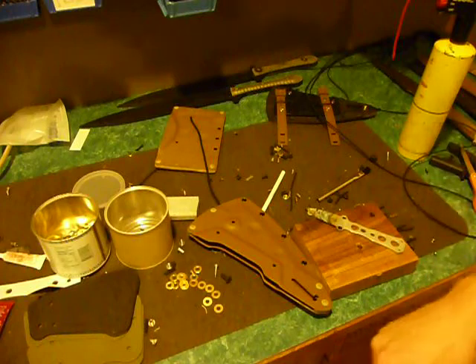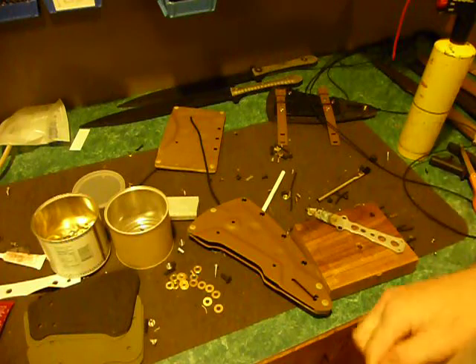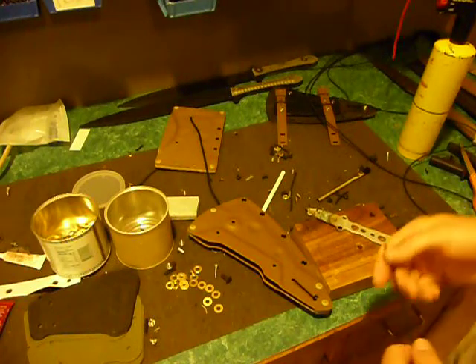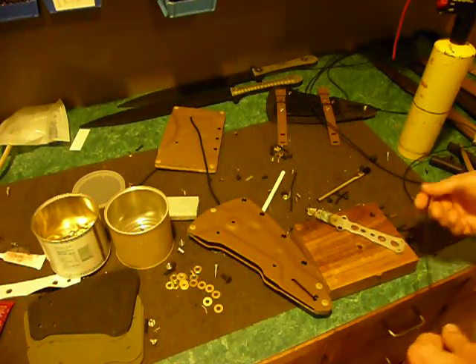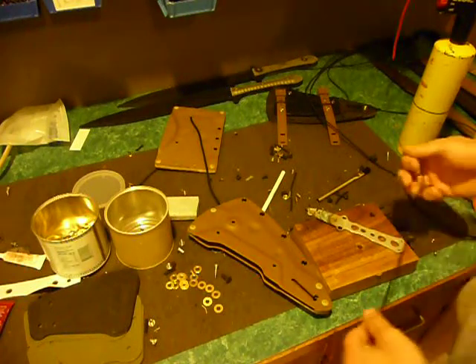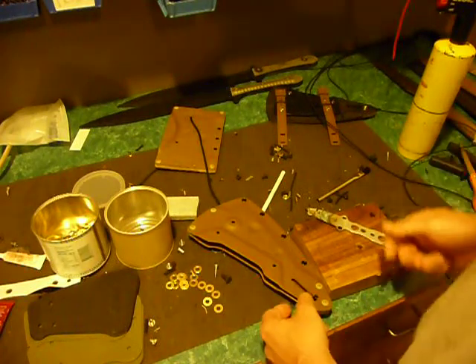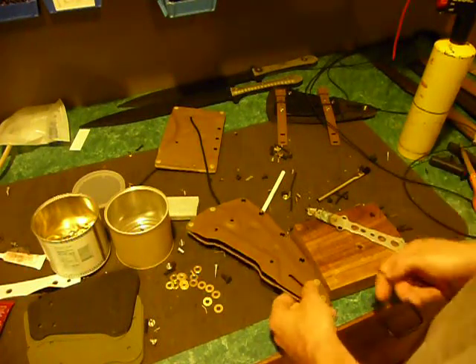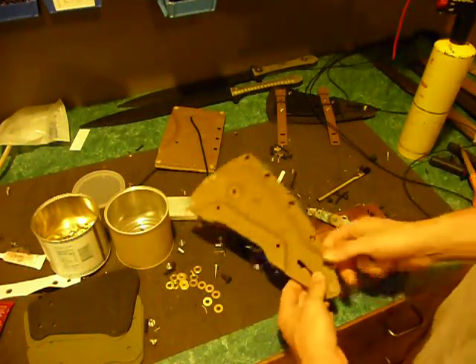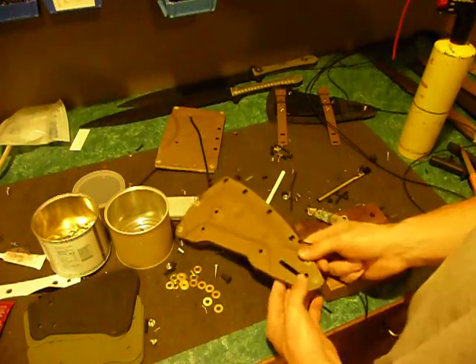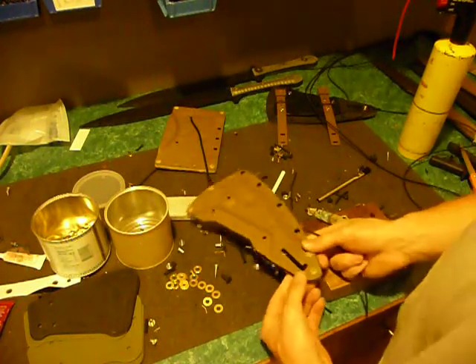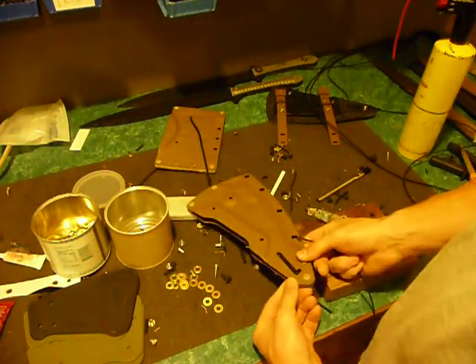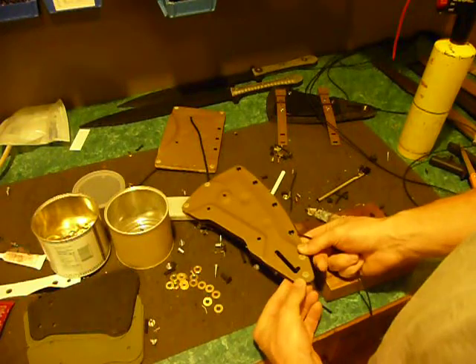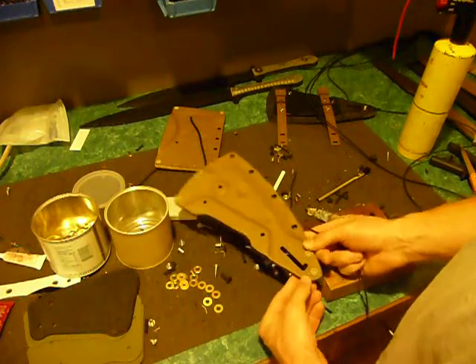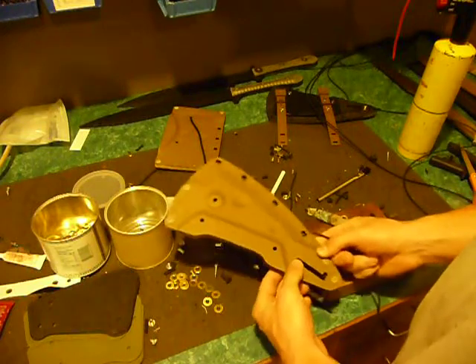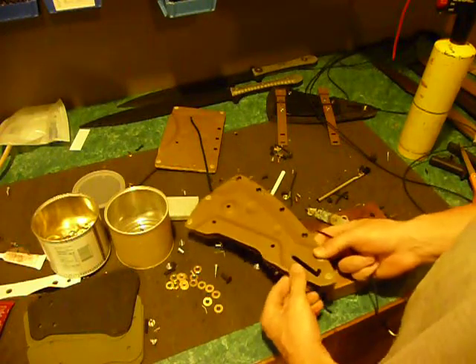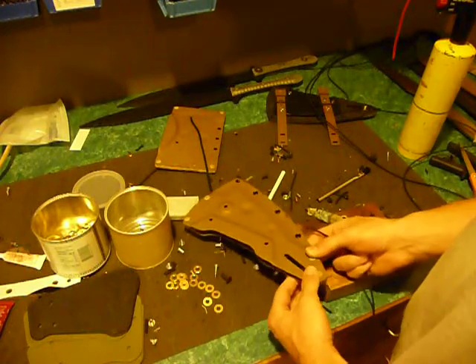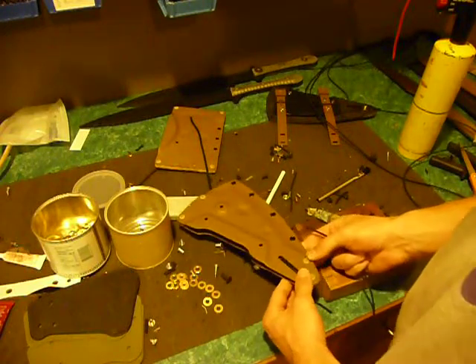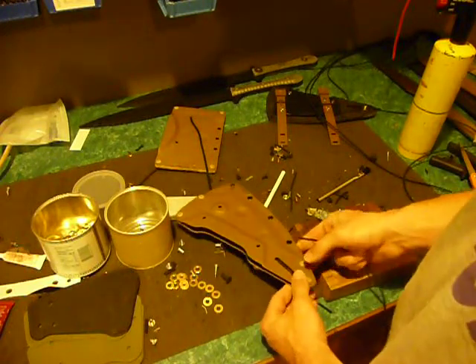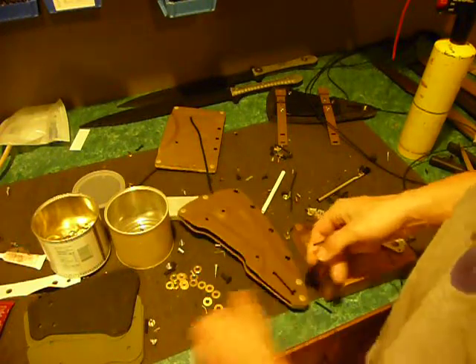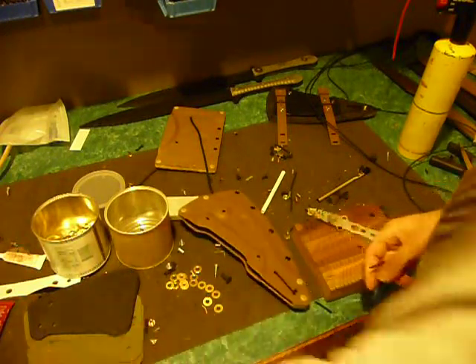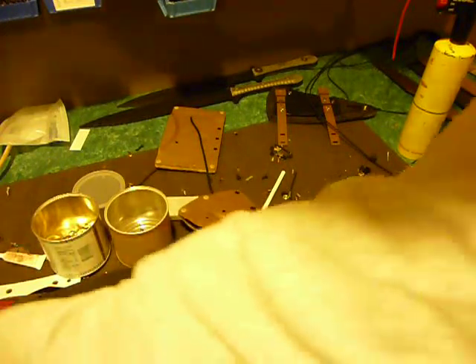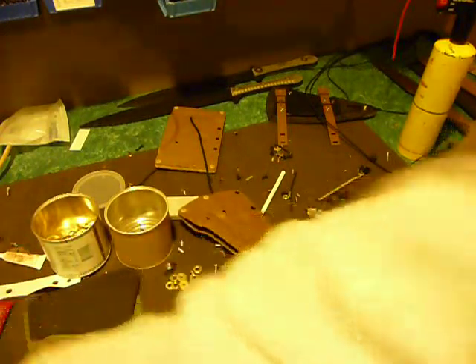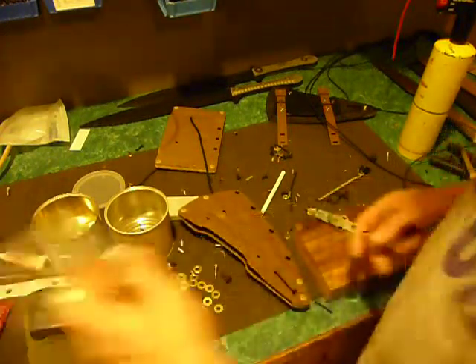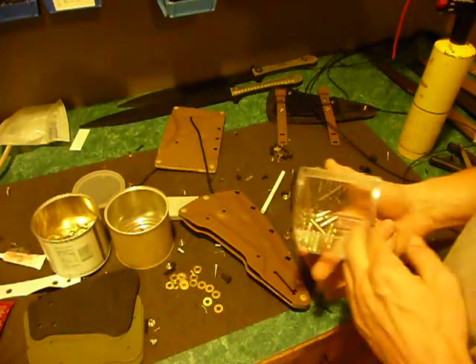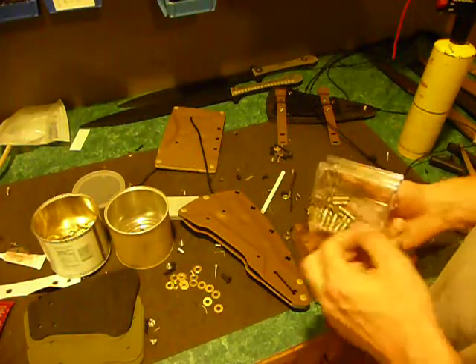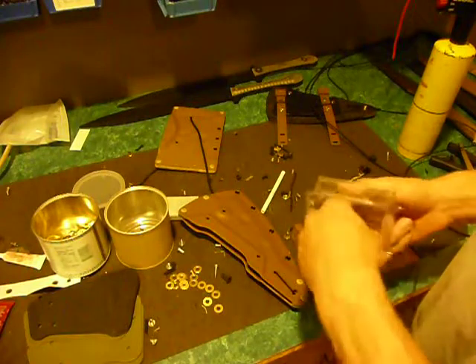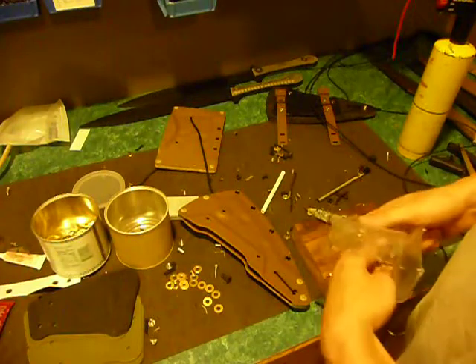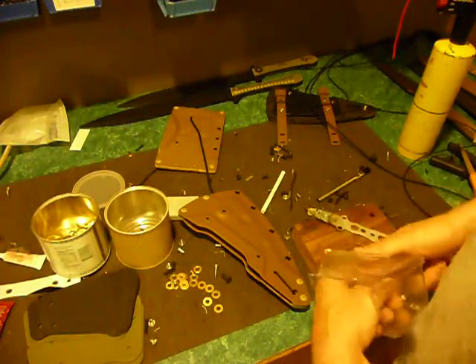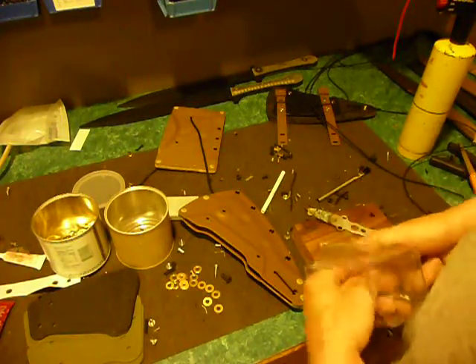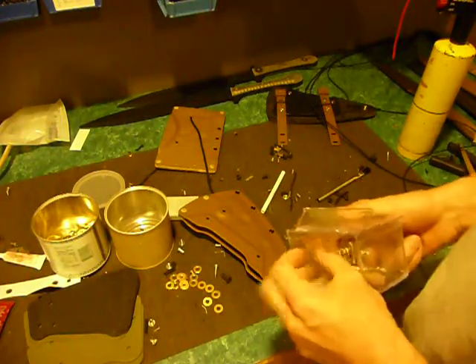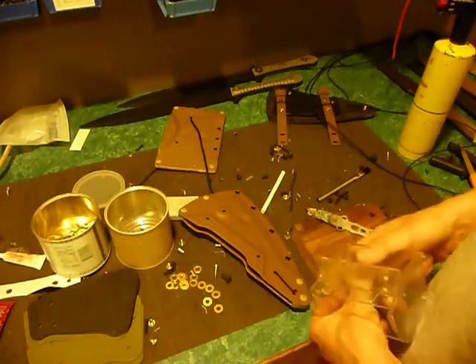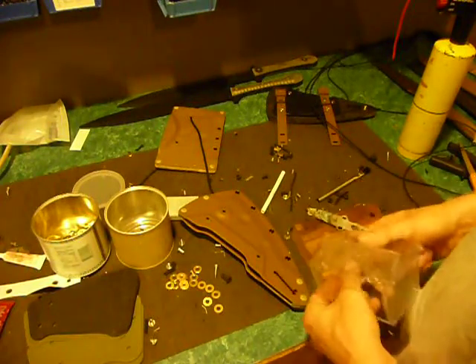Greetings, this is Jared with Omnivore Blade Works. I'm going to do a little video here to demonstrate how you install the locking mechanism for a 3B or Nubis Tomahawk sheath.